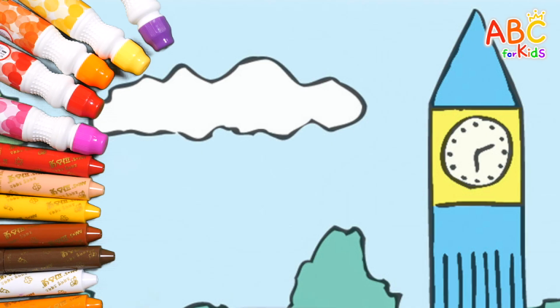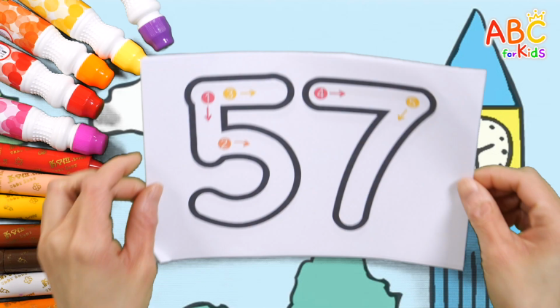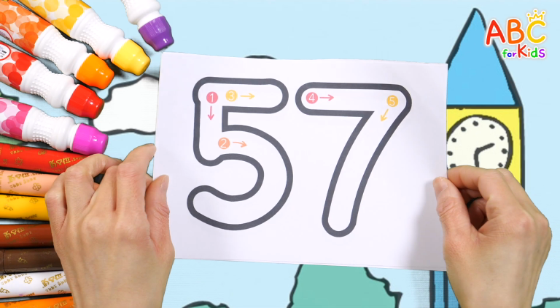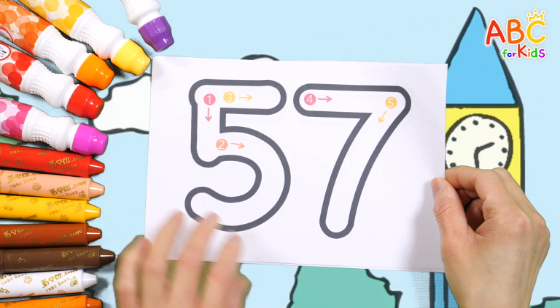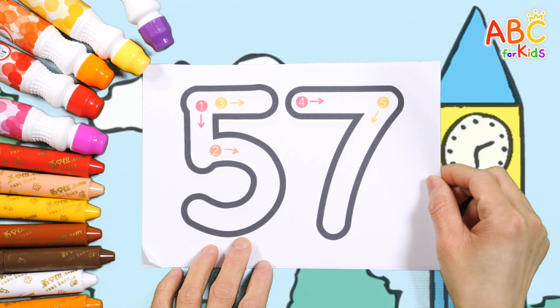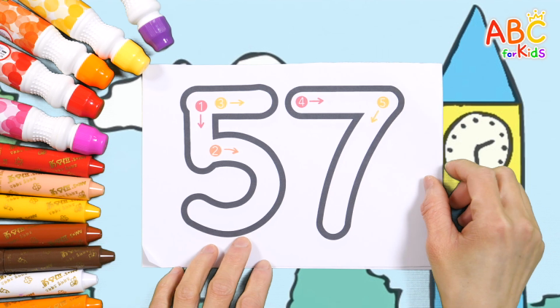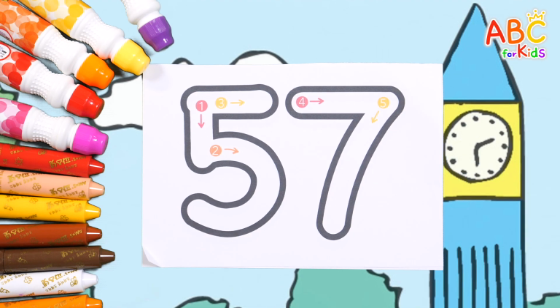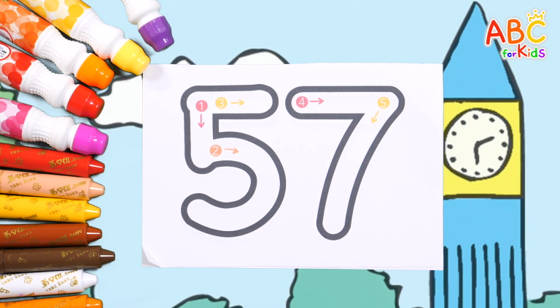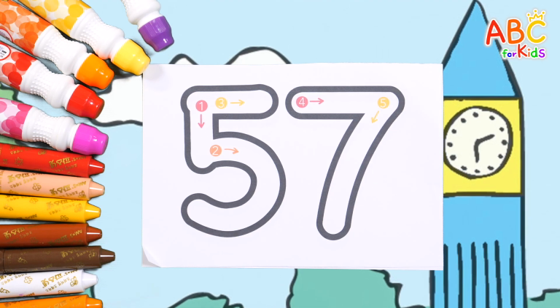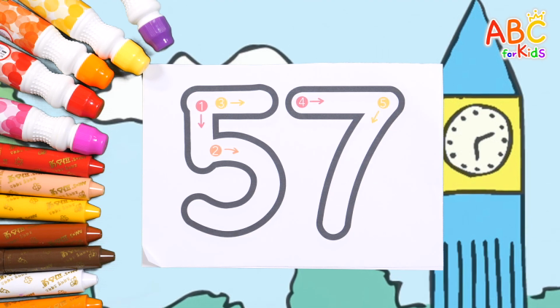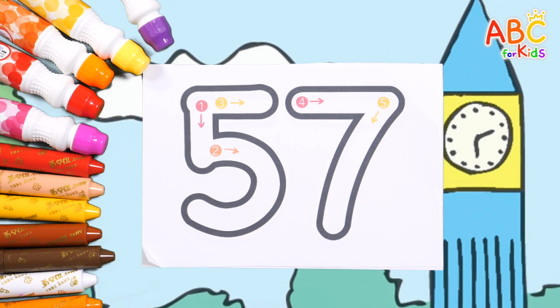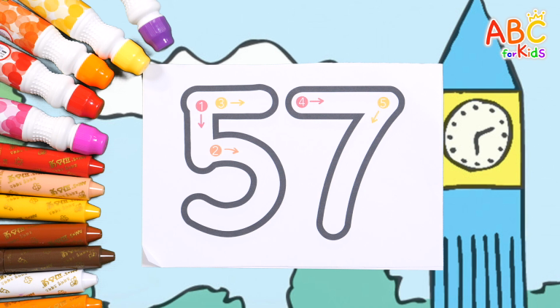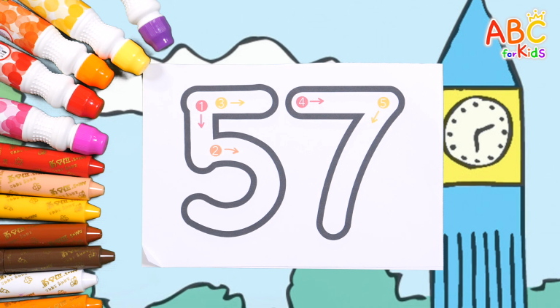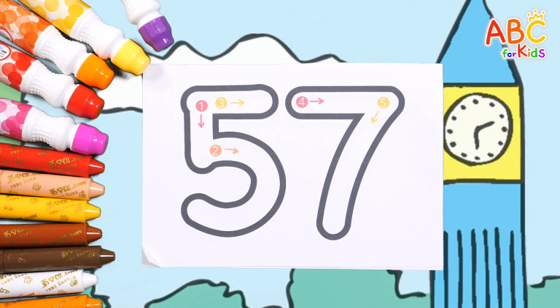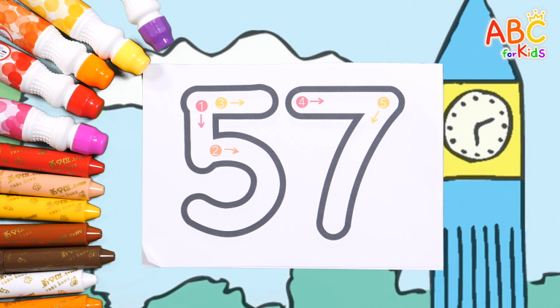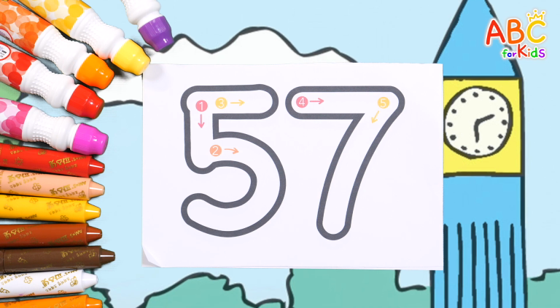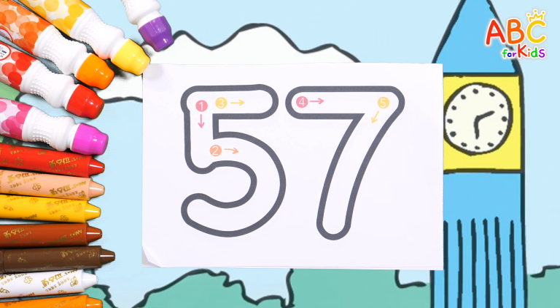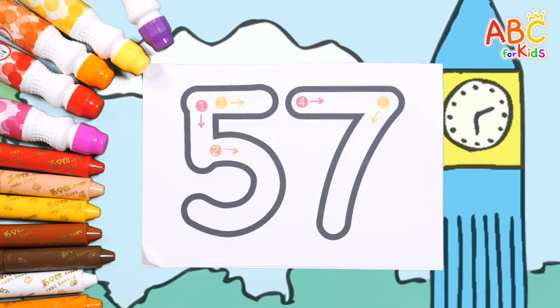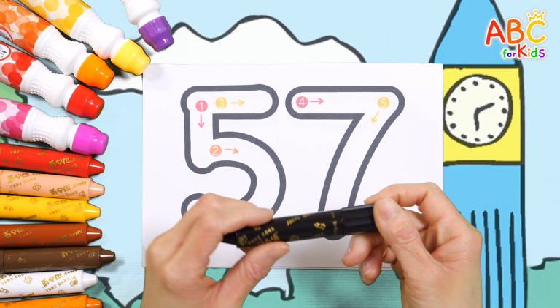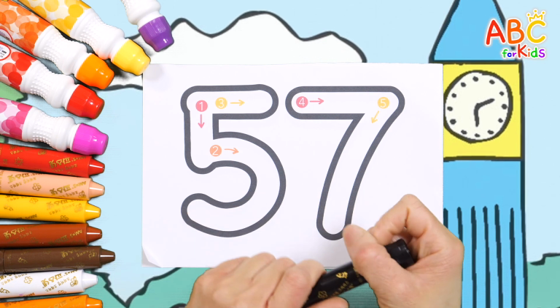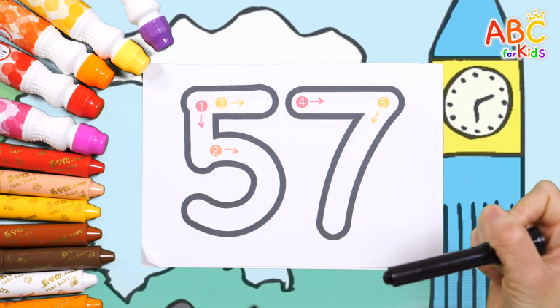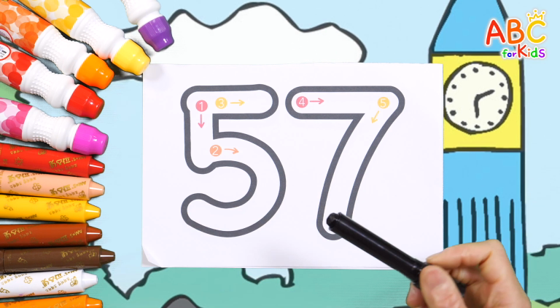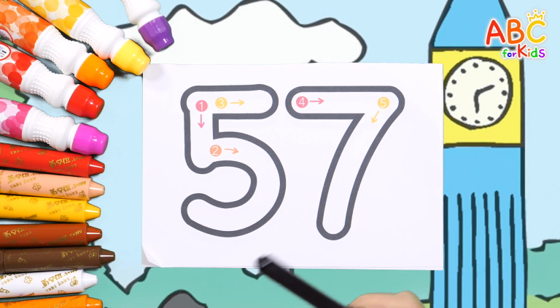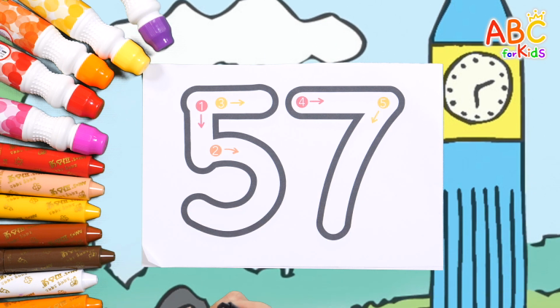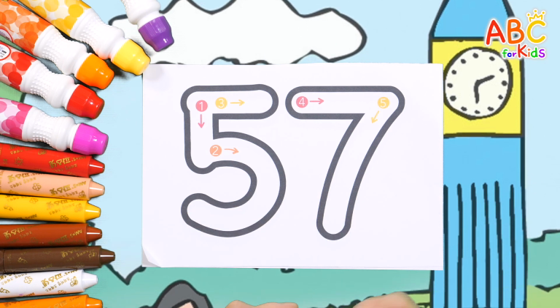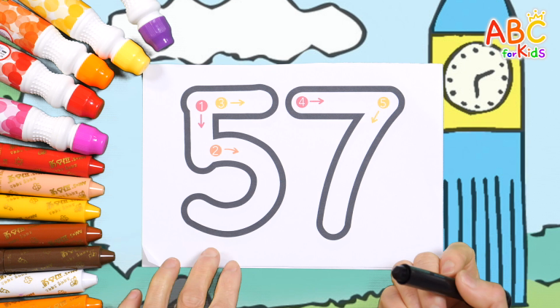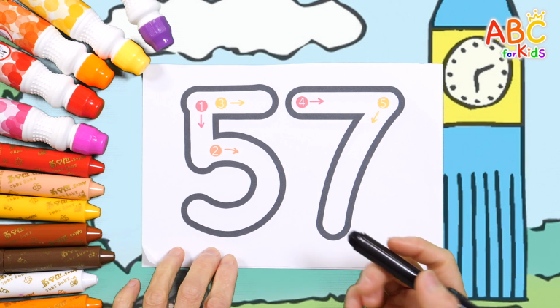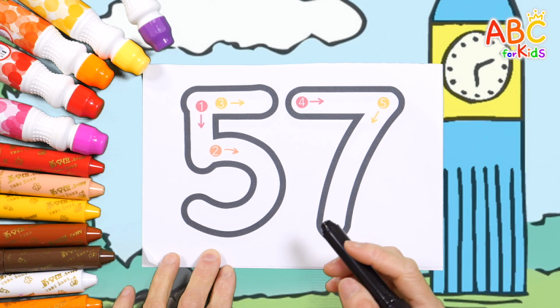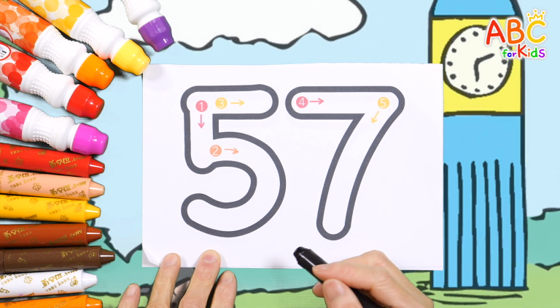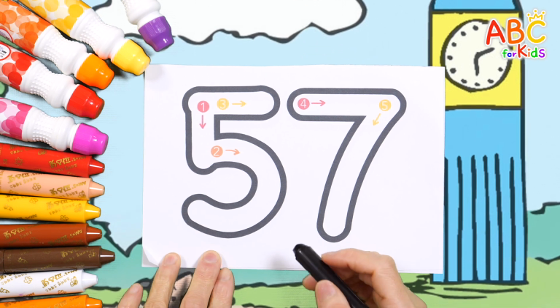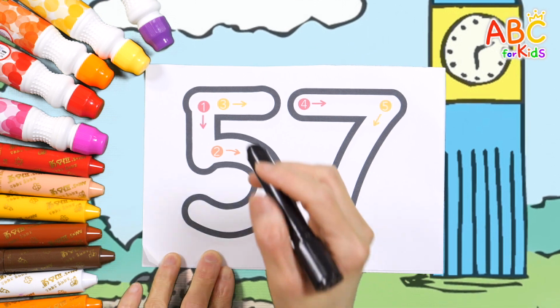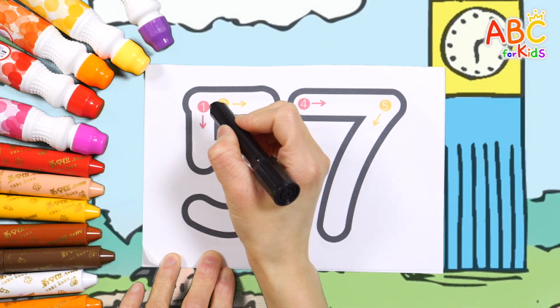Let's practice writing the number 57 in order. Write down numbers 1 to 5 in the order indicated by the arrows, just like the teacher.